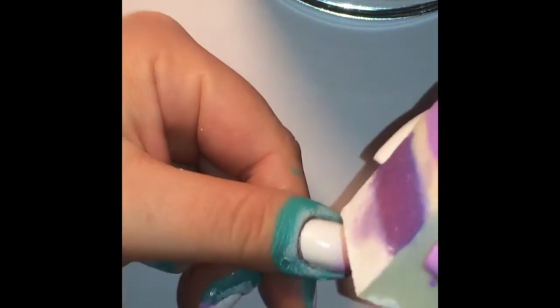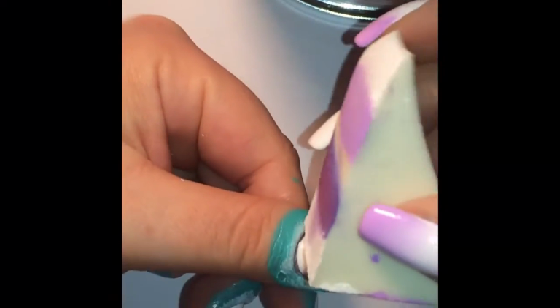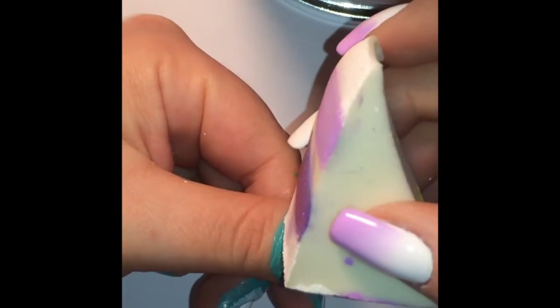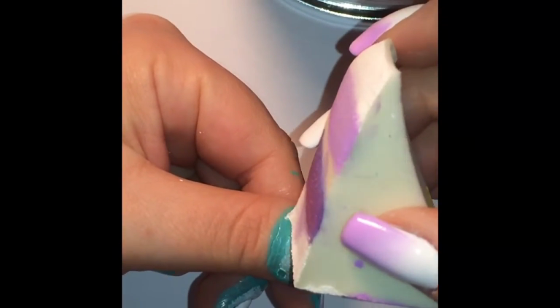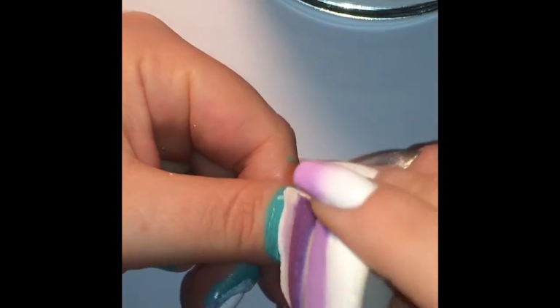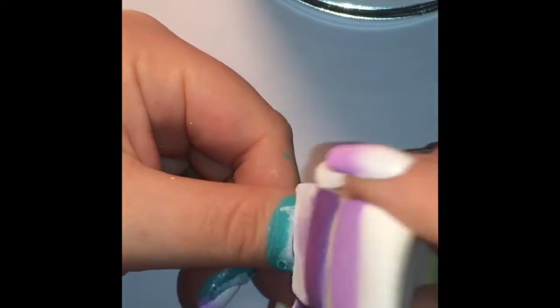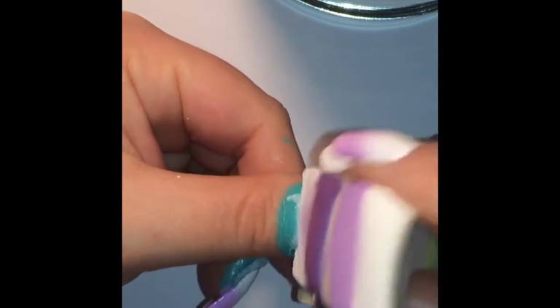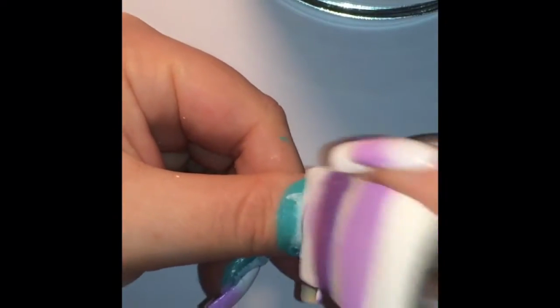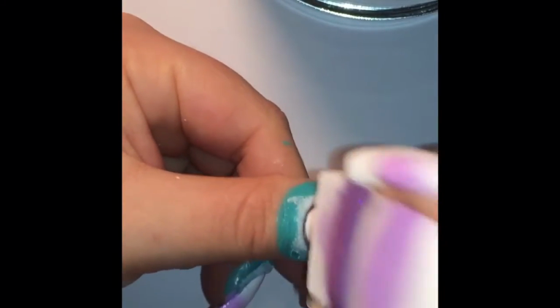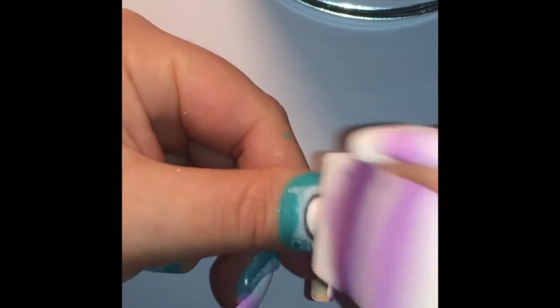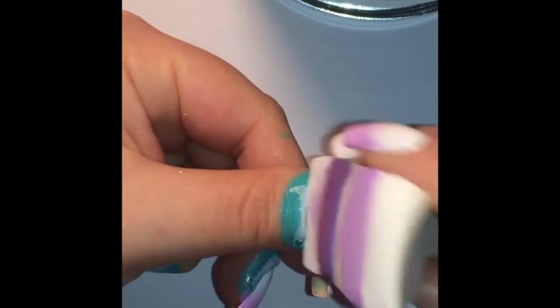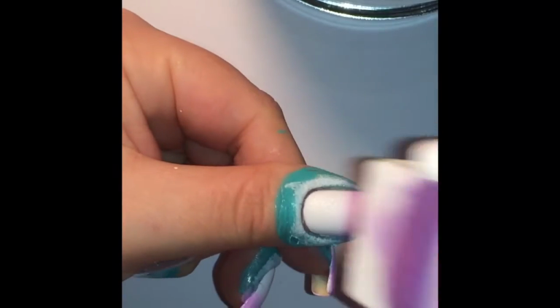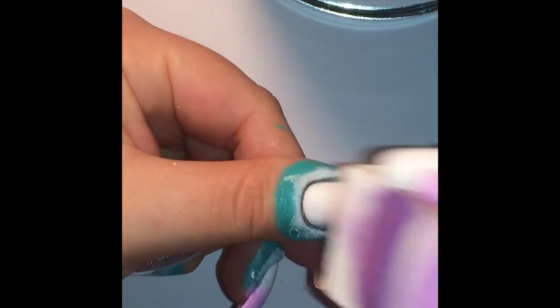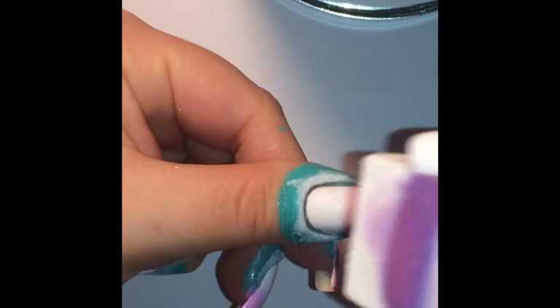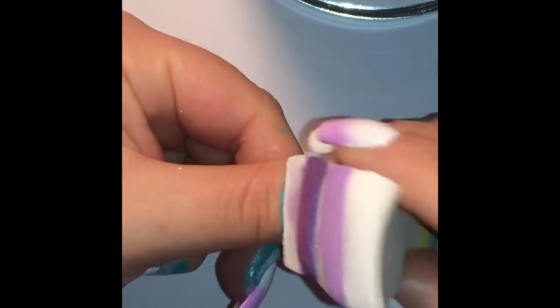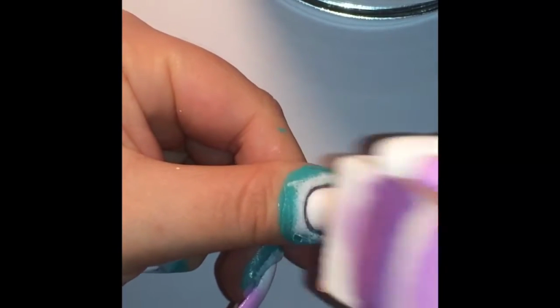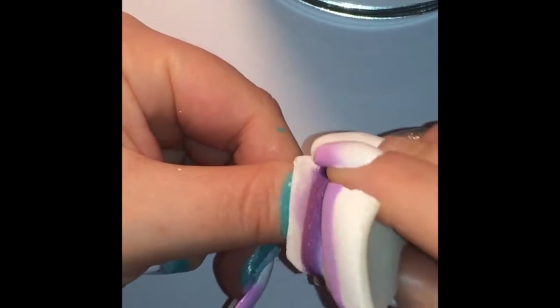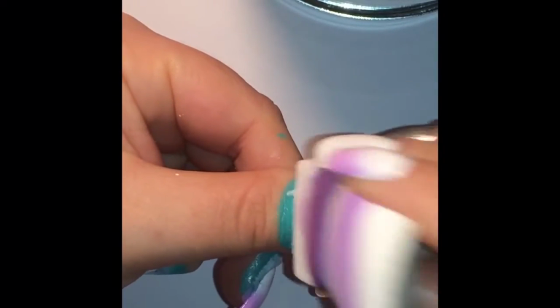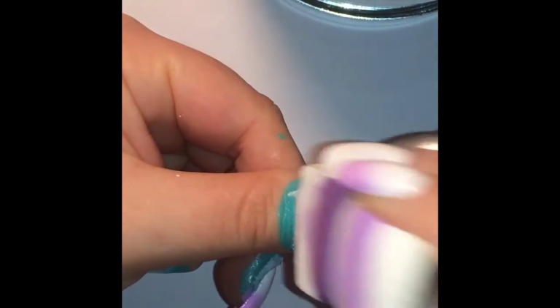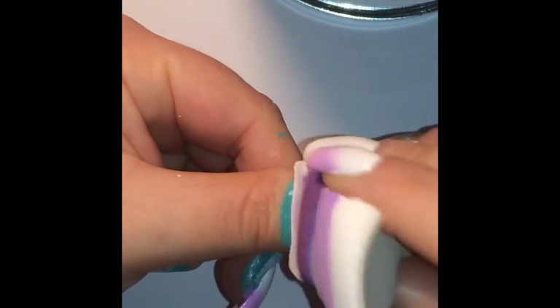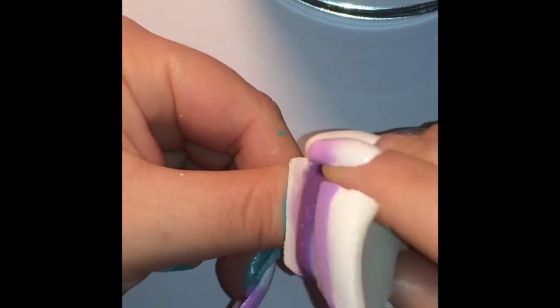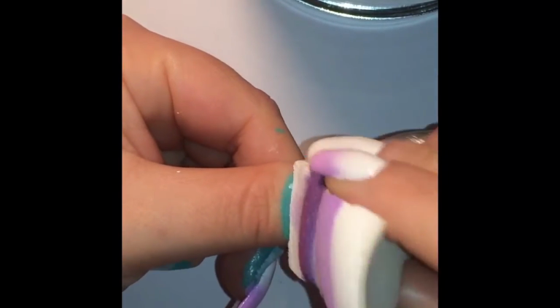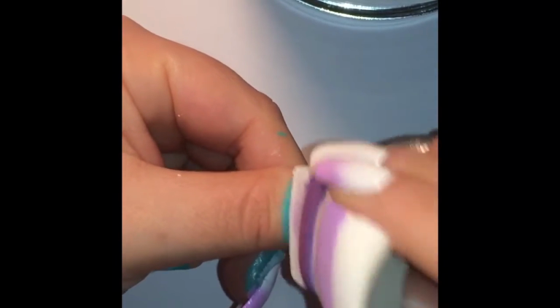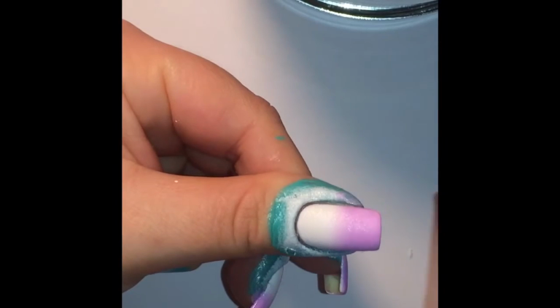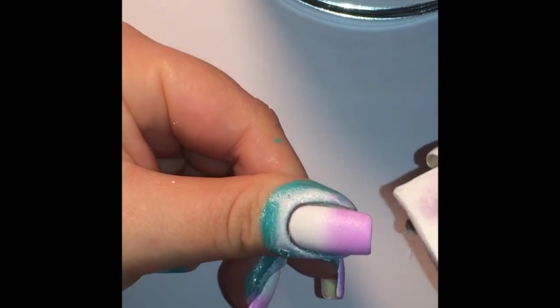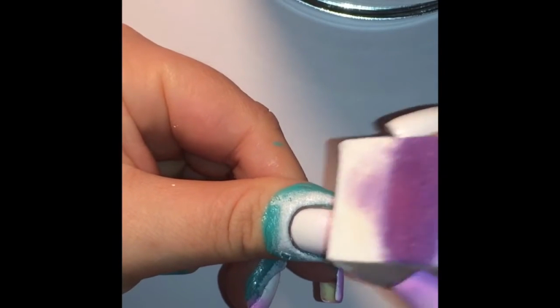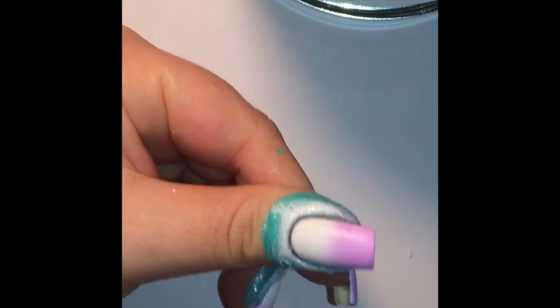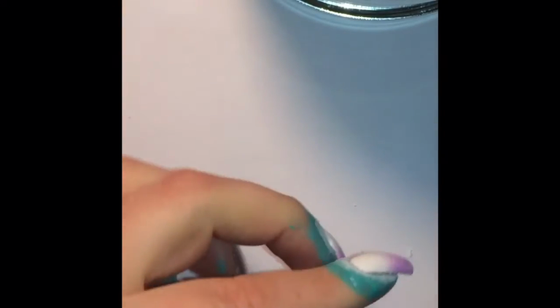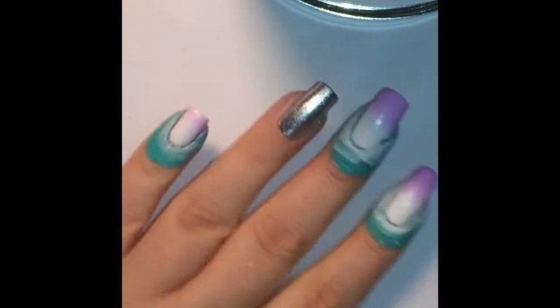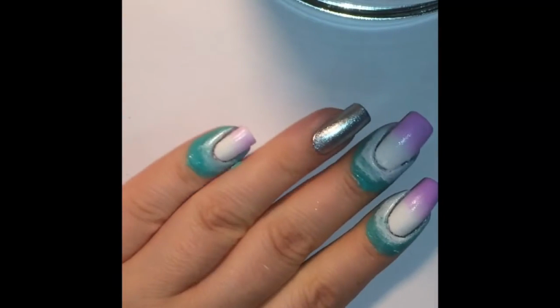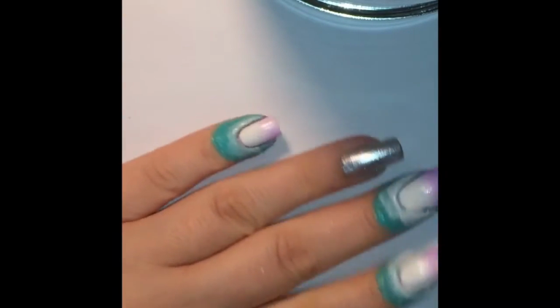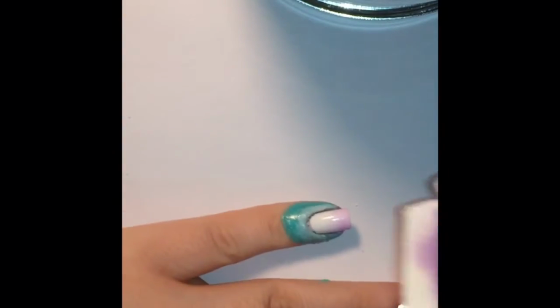After allowing the first layer to dry for just about a minute or so, you can go ahead and apply your second coat of gradient. With the polishes I'm using, I find two coats works perfectly fine, but you can continue building up your desired opaqueness.